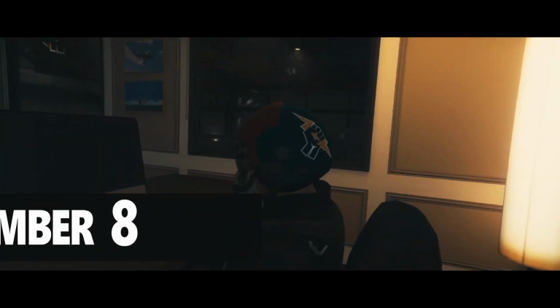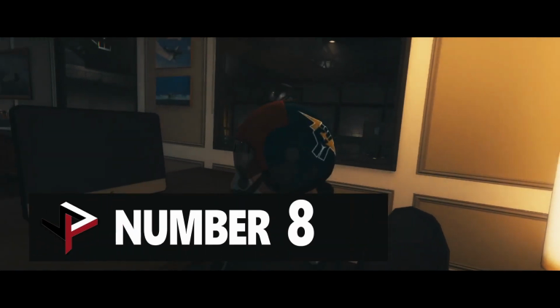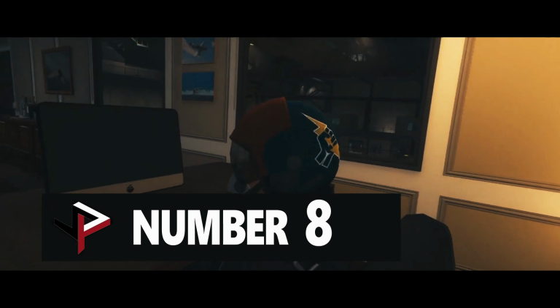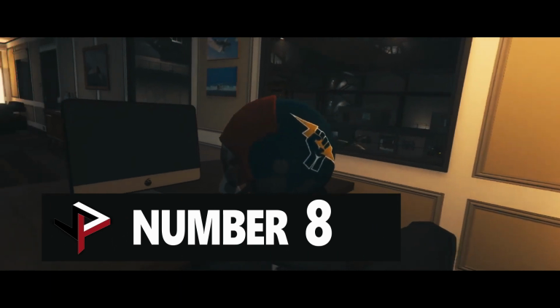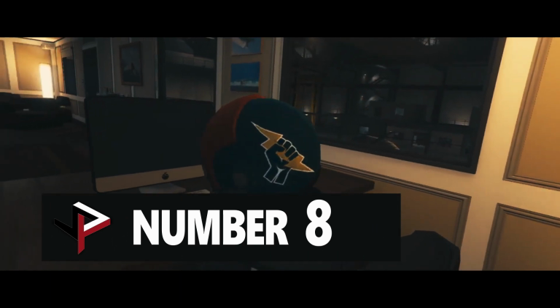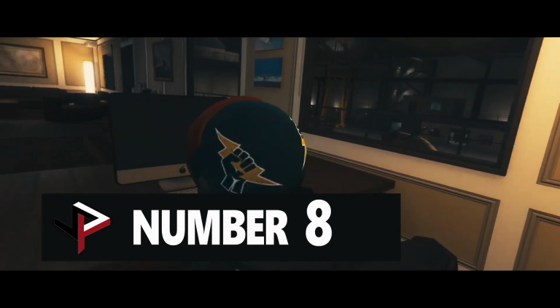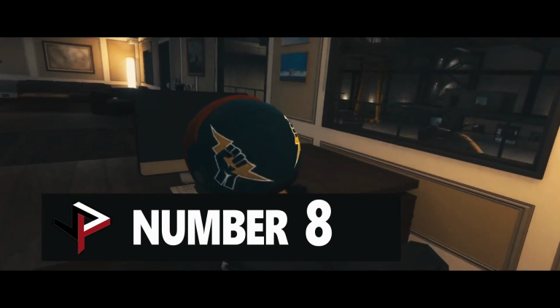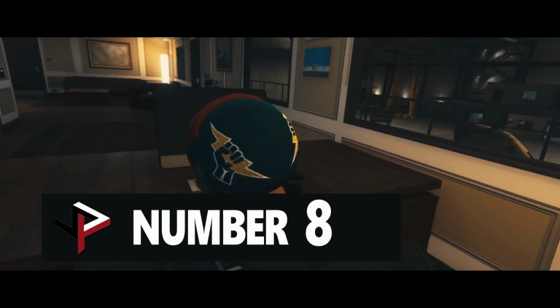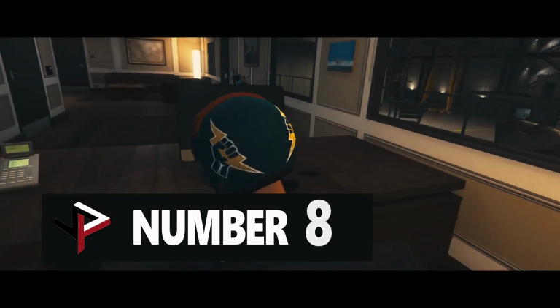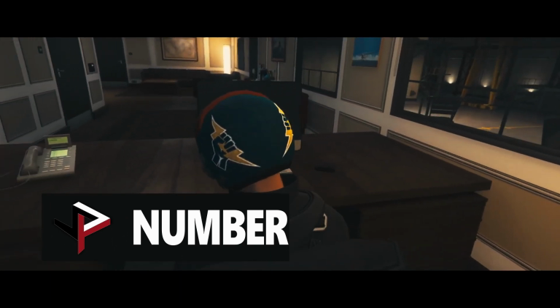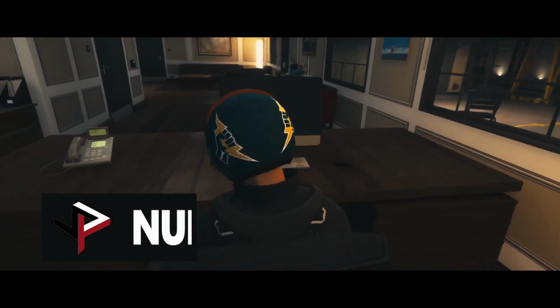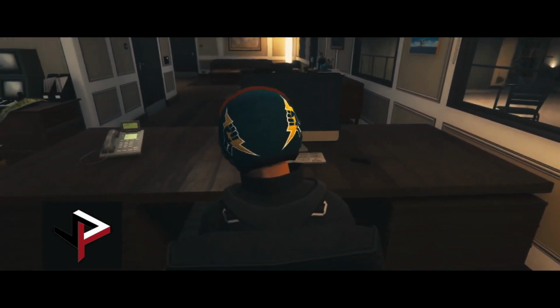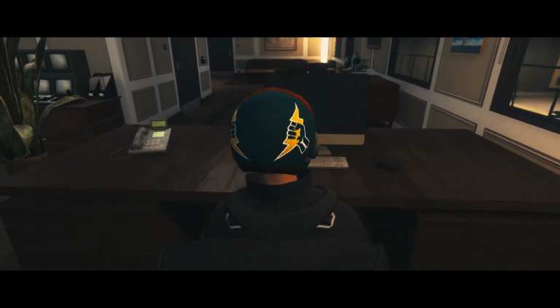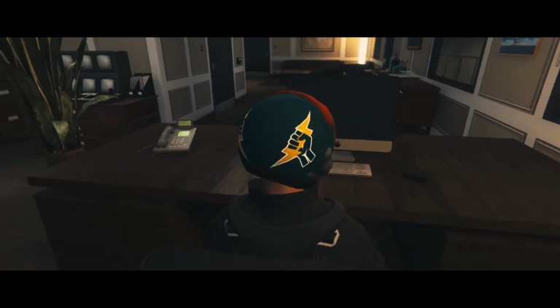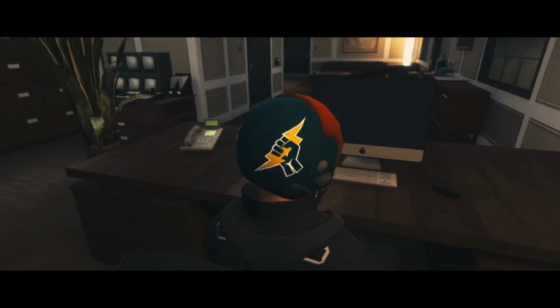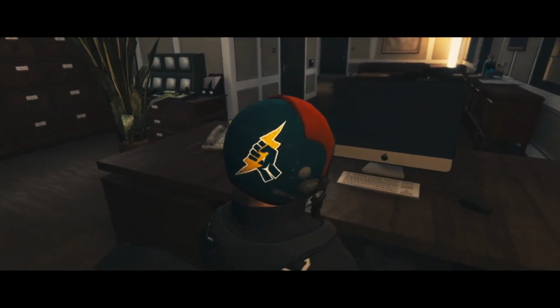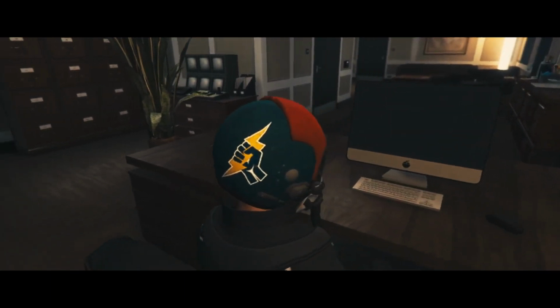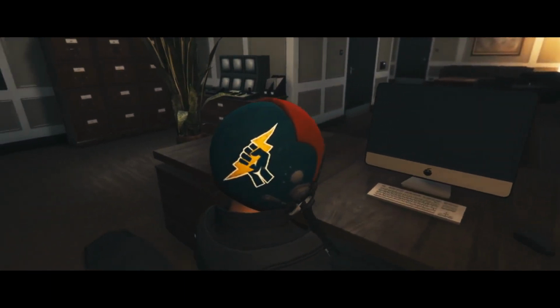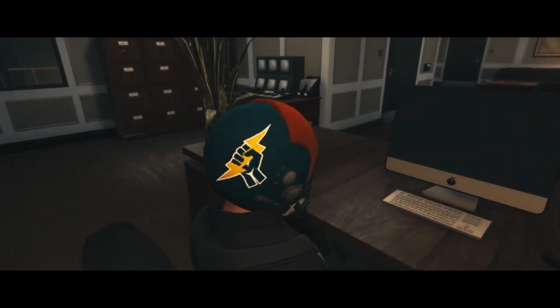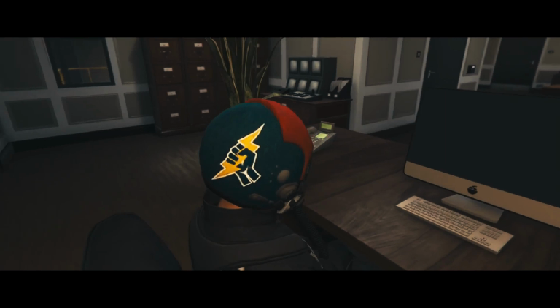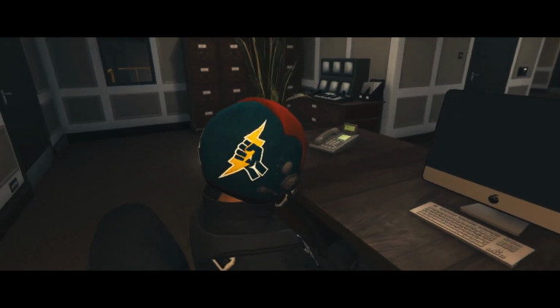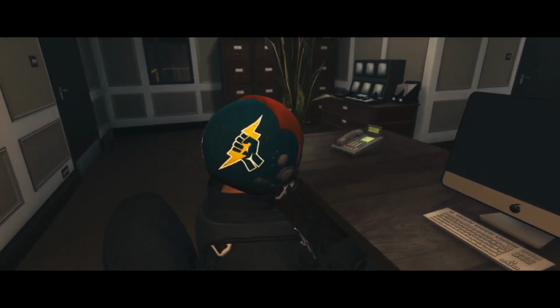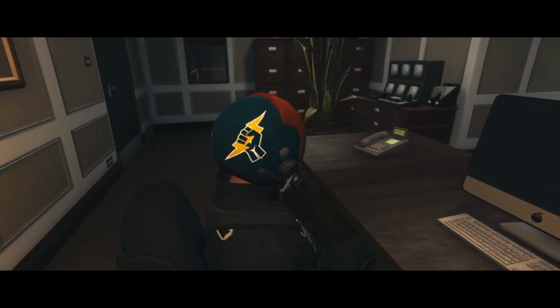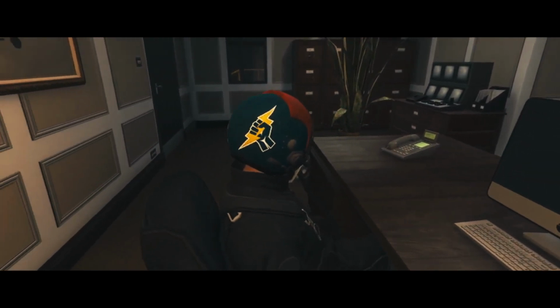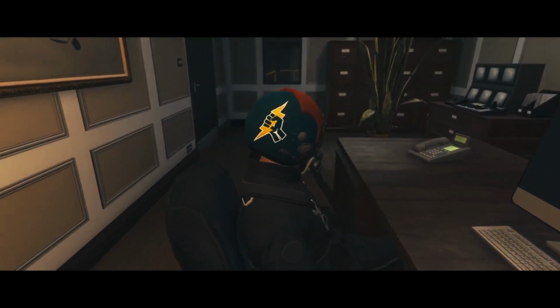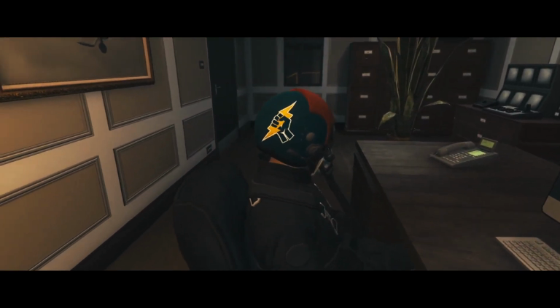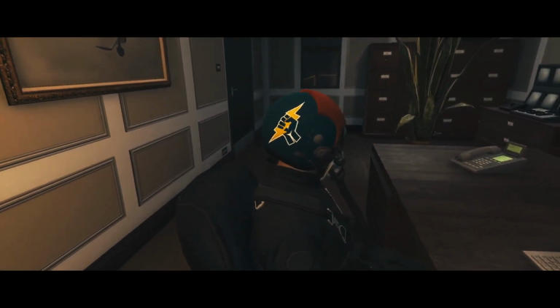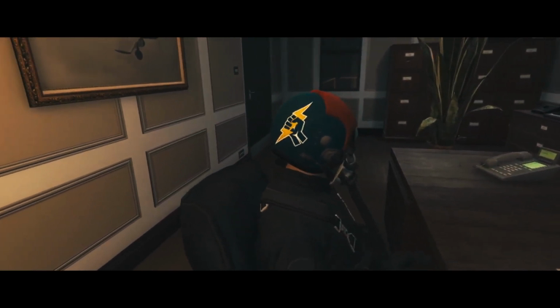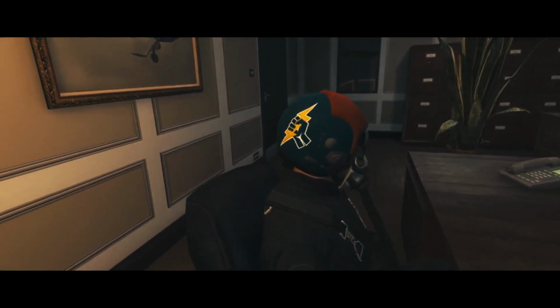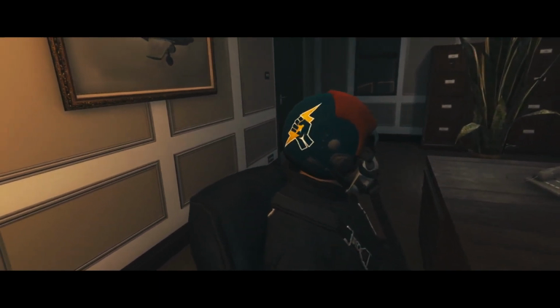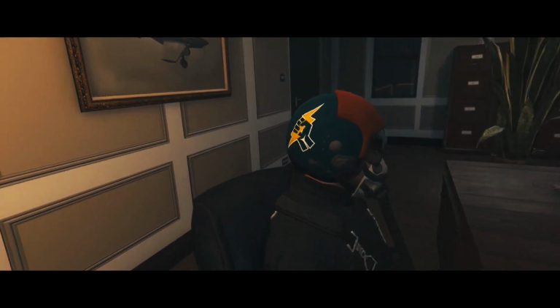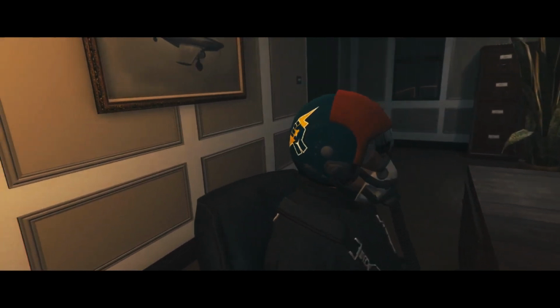At number eight we have a red, blue, white and gold helmet. On the back it has a fist with a lightning bolt, because this is the Zeus helmet.